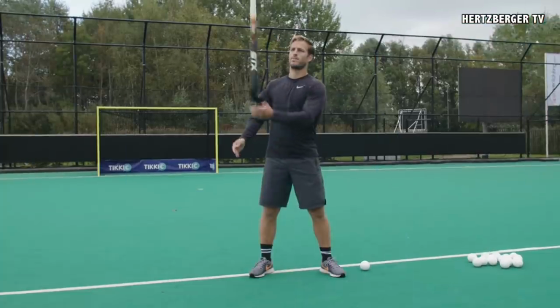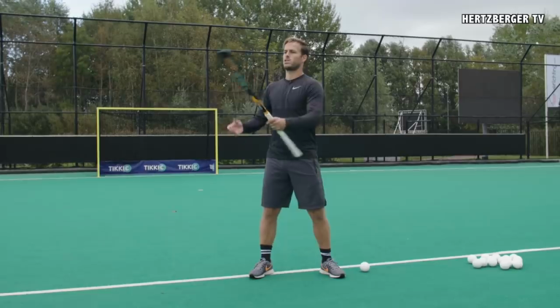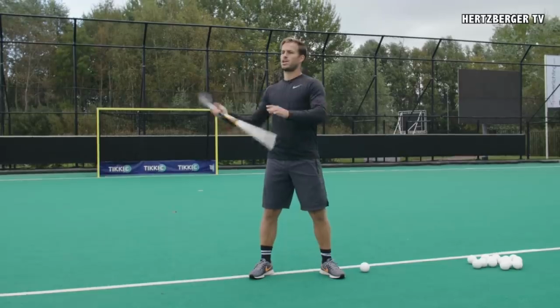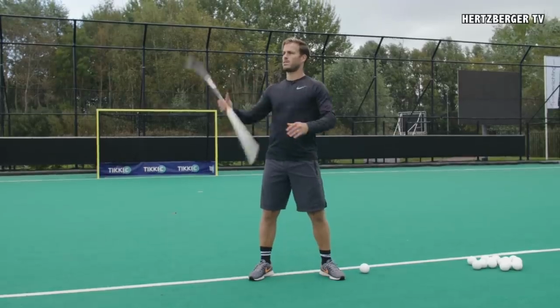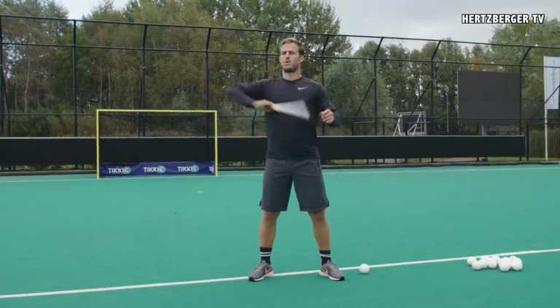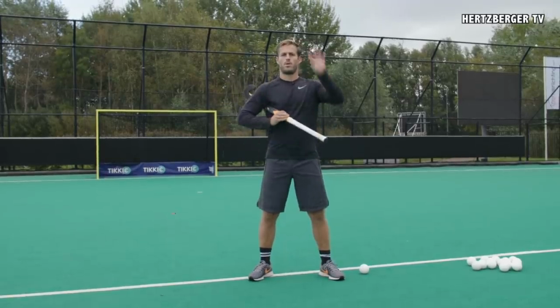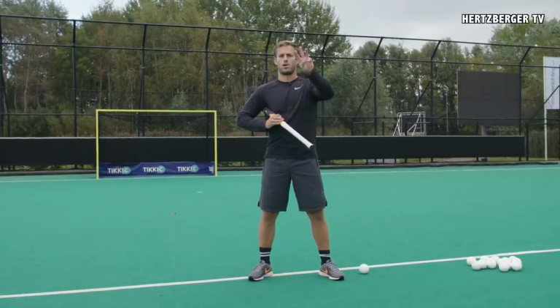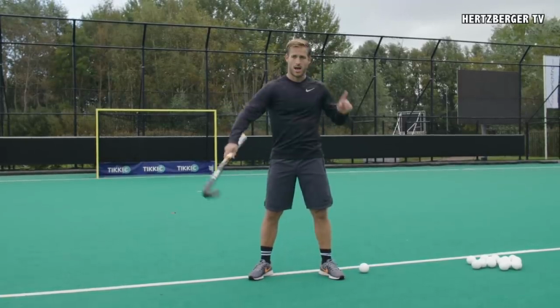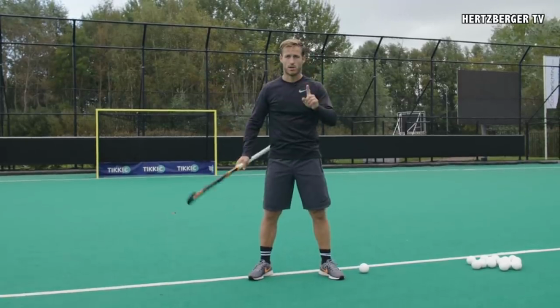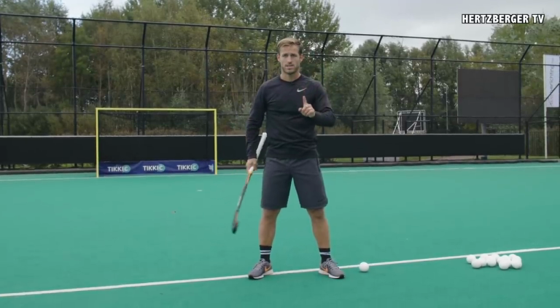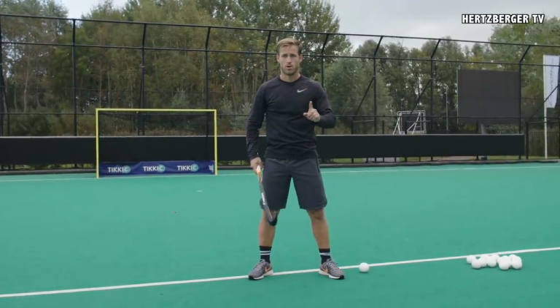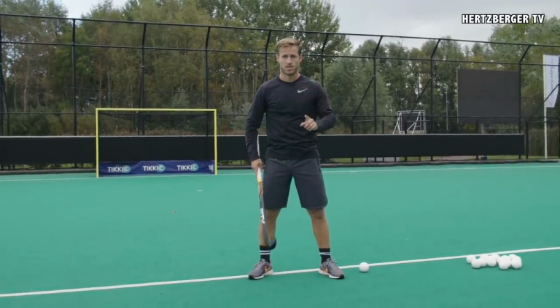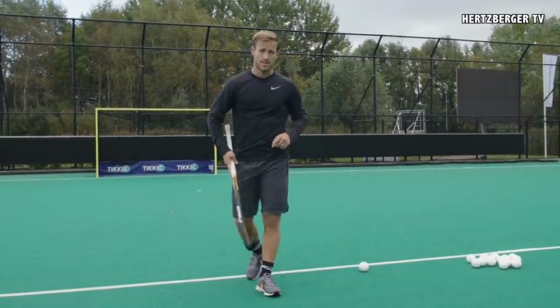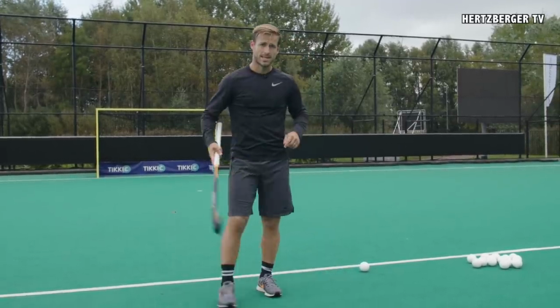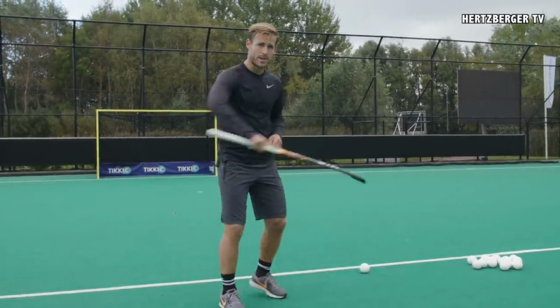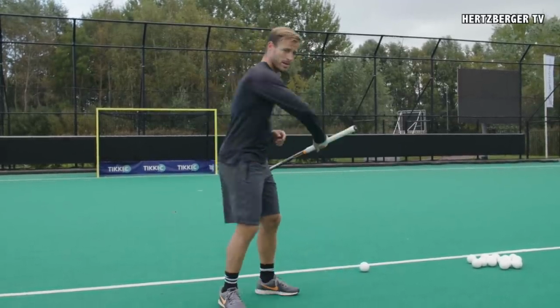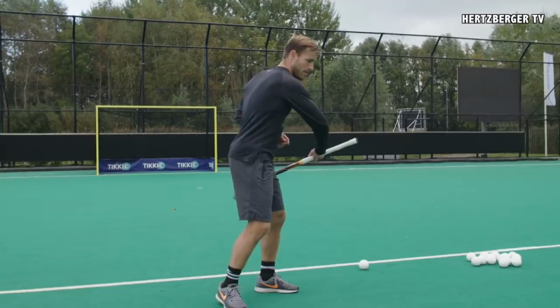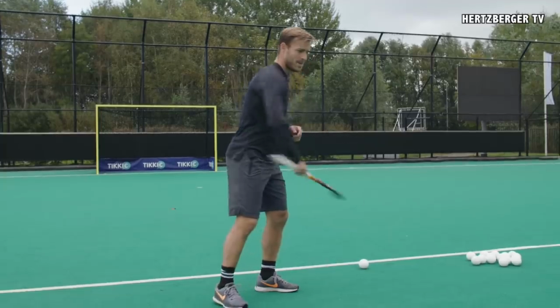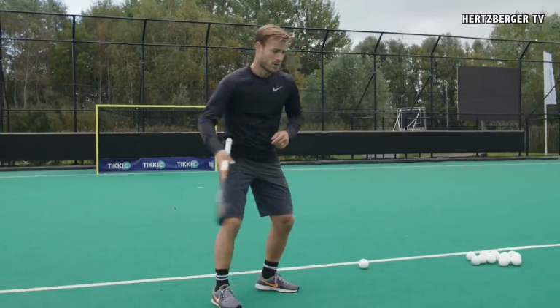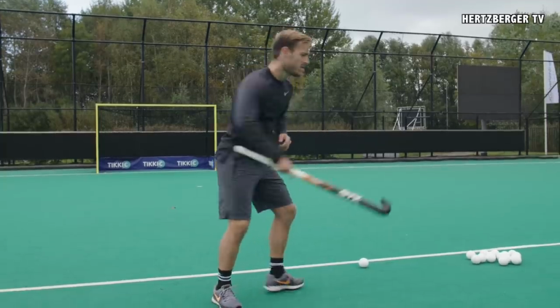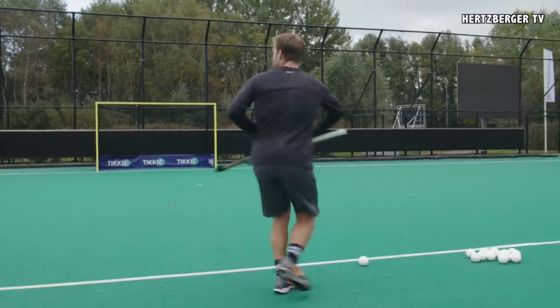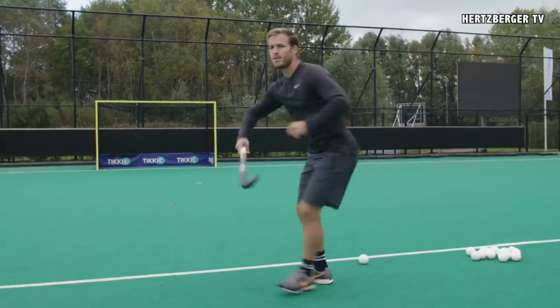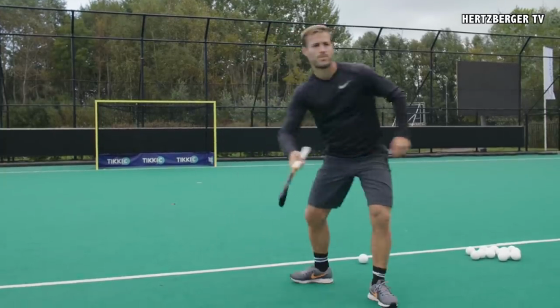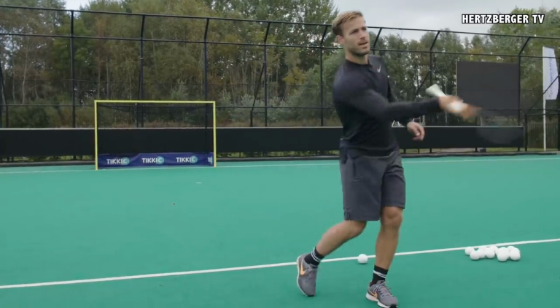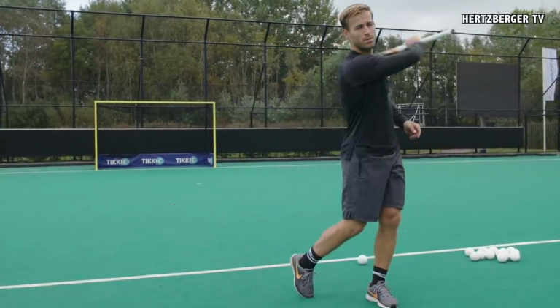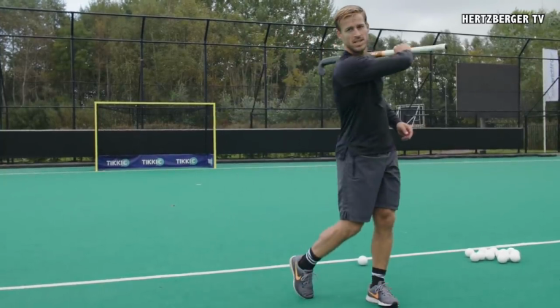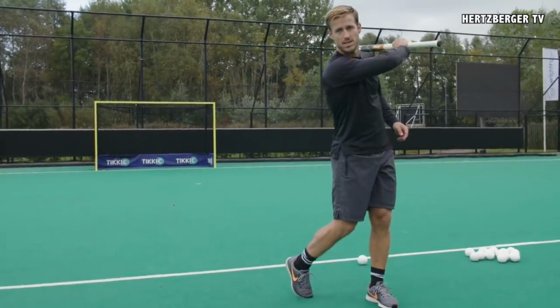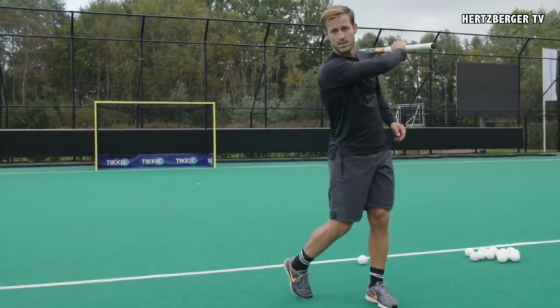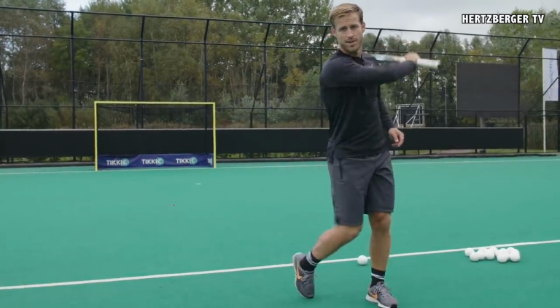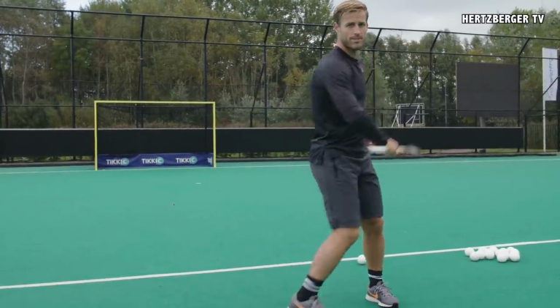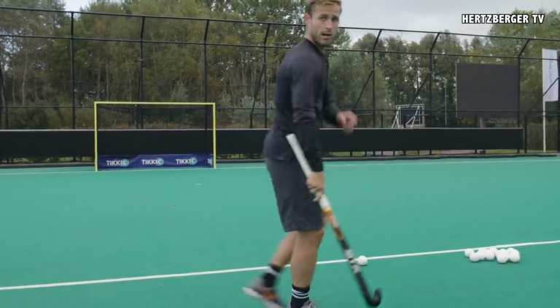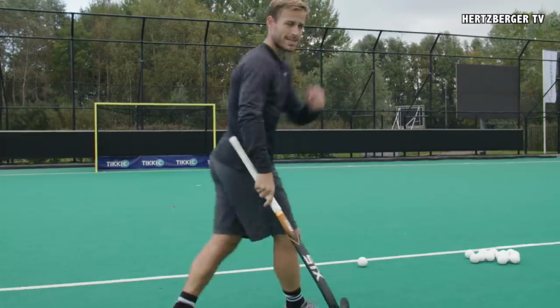Trick shot number three. I call this the roller coaster. It's a spin but then you continue your spin and you make a 360 drag flick, and it looks like this.